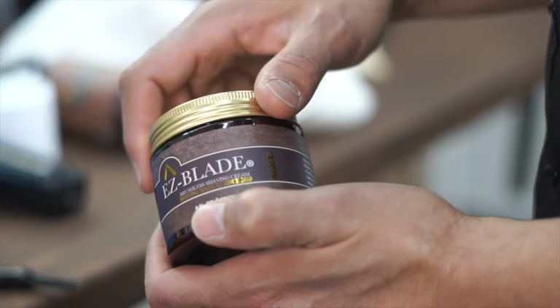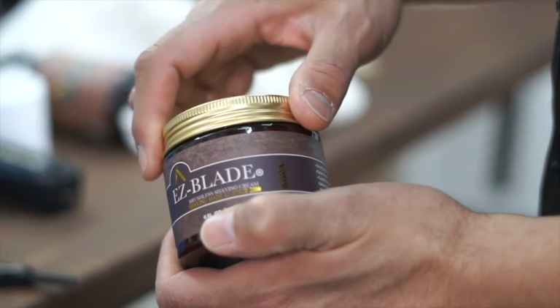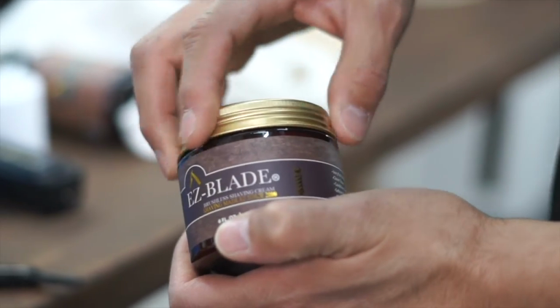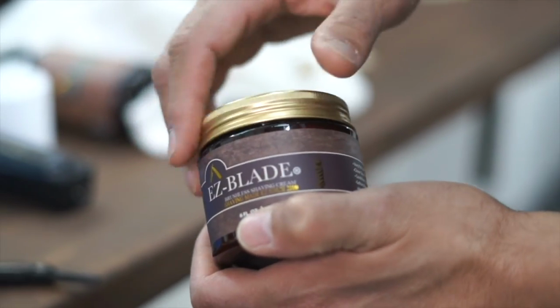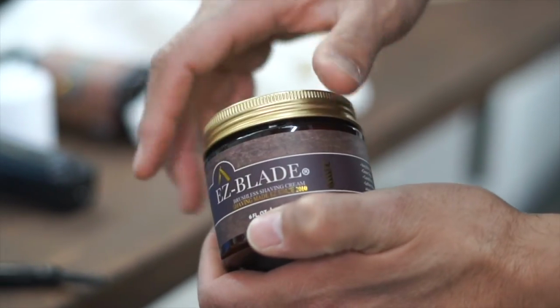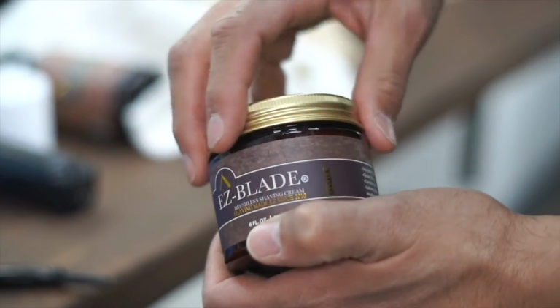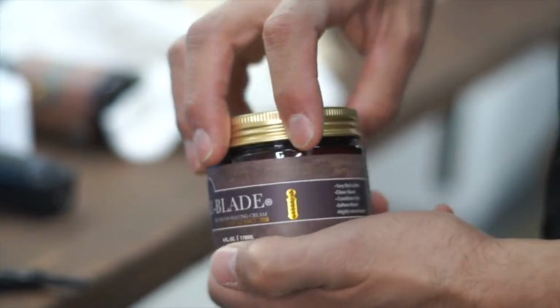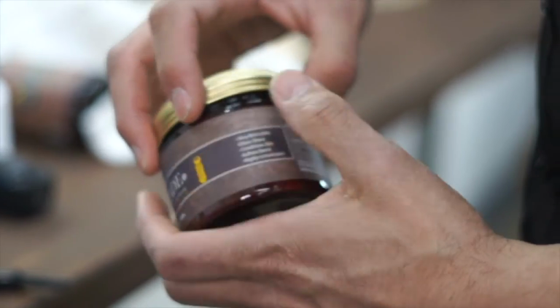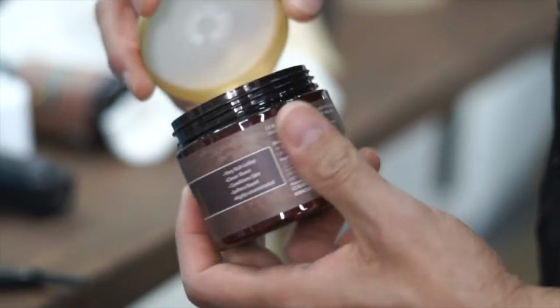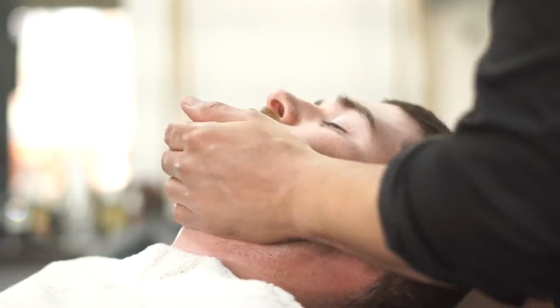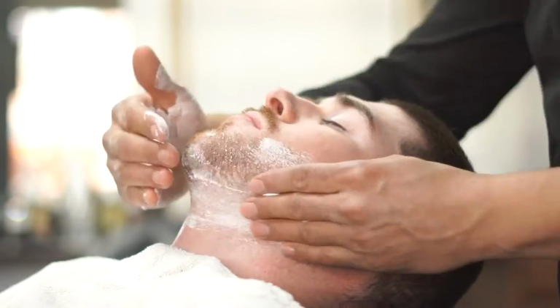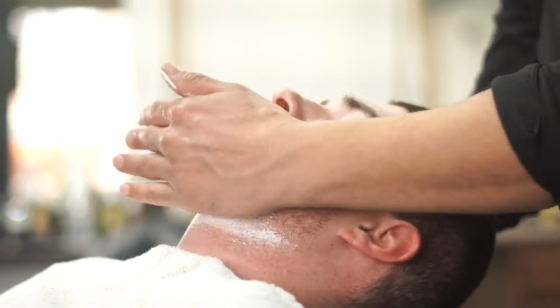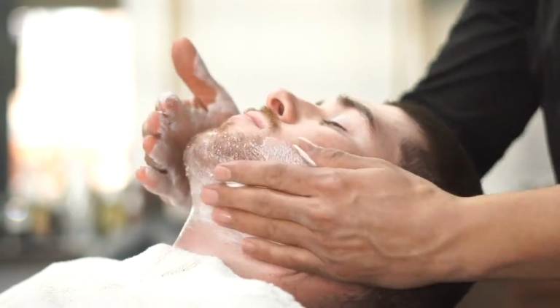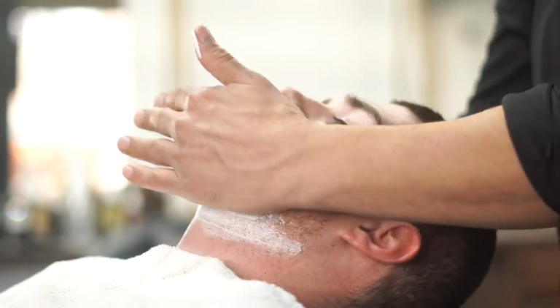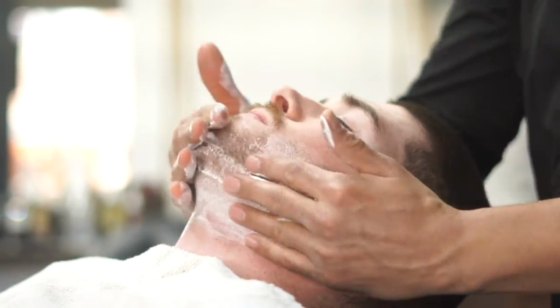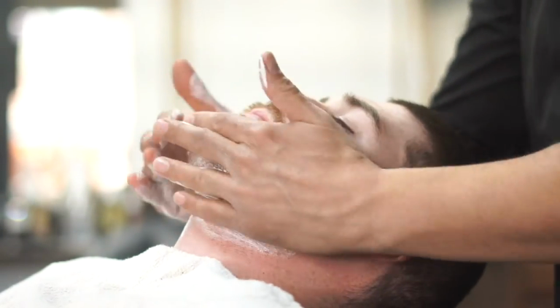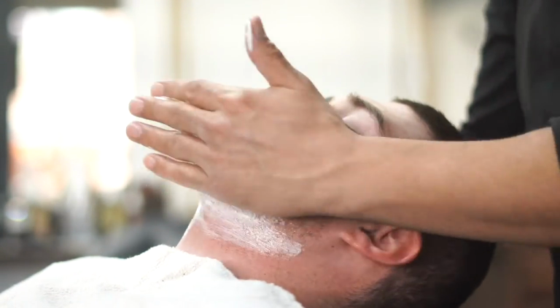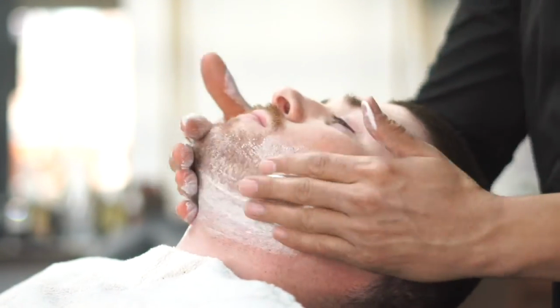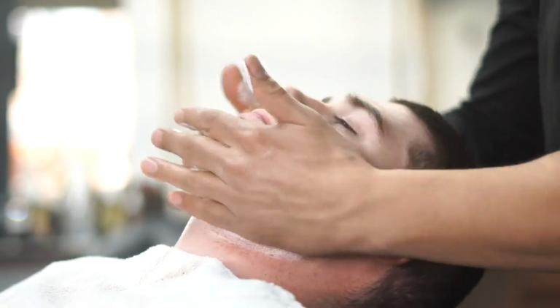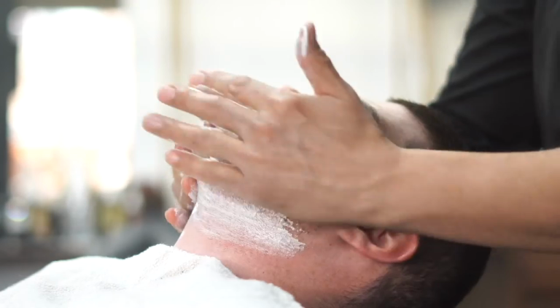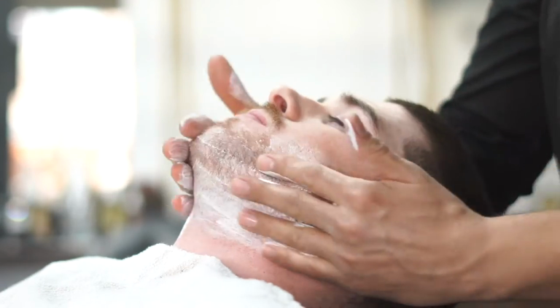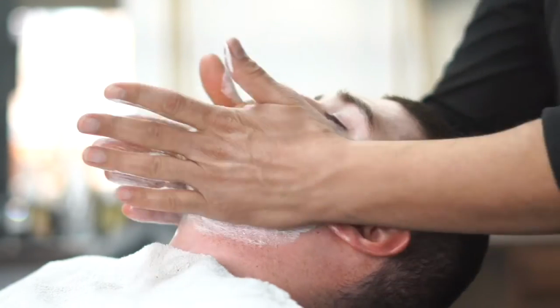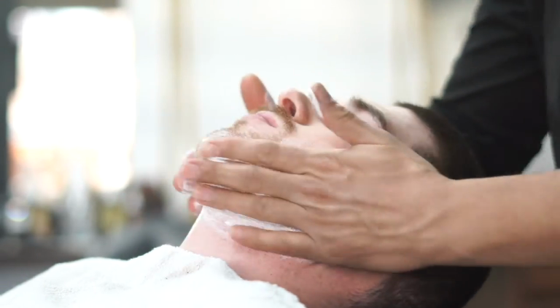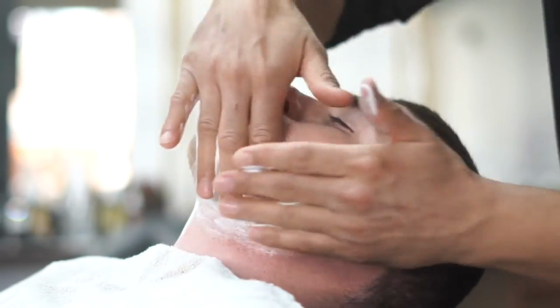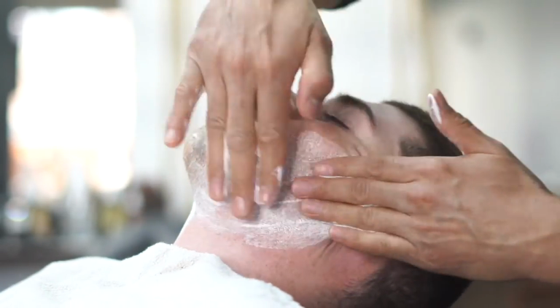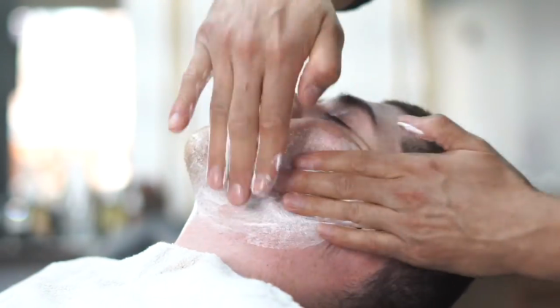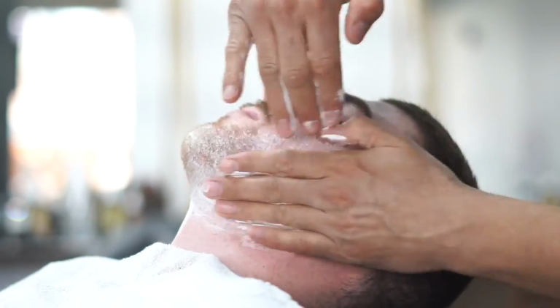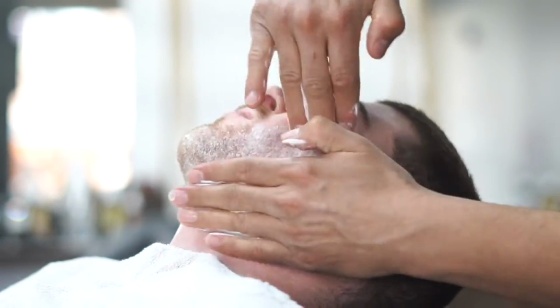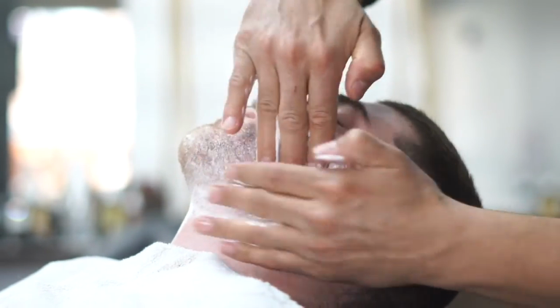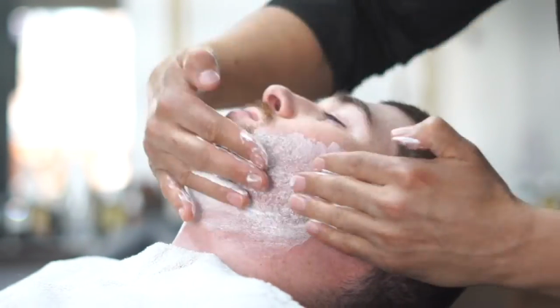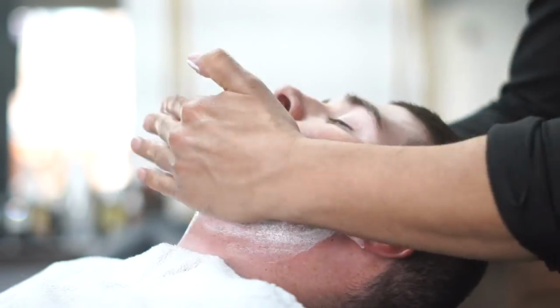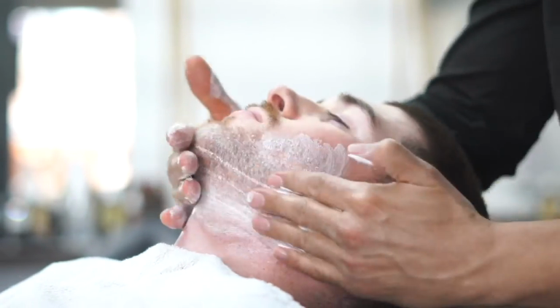Next thing we're going to do is grab some of our shave cream. Now with this particular shave cream, a little bit goes a long way. It's packed with all types of great ingredients so your customers can have an excellent shave.